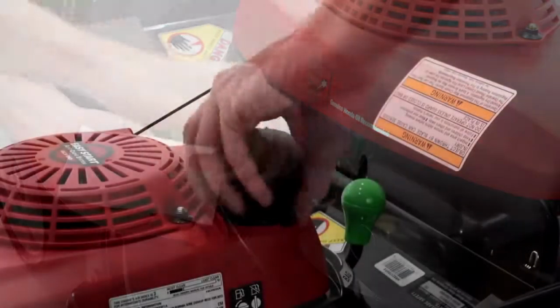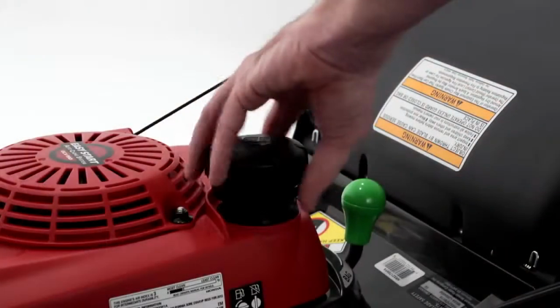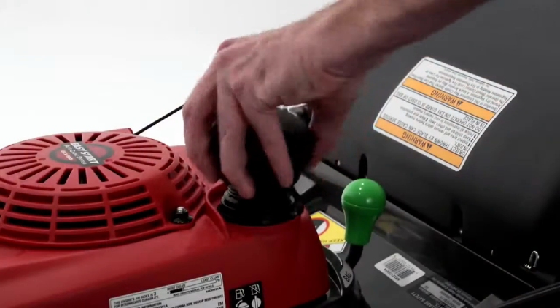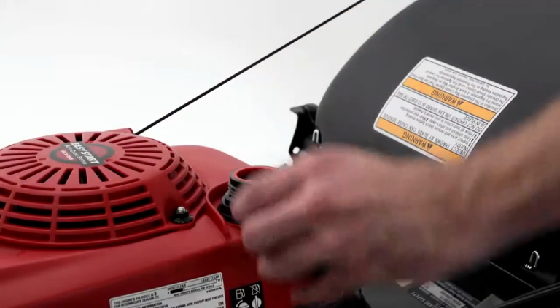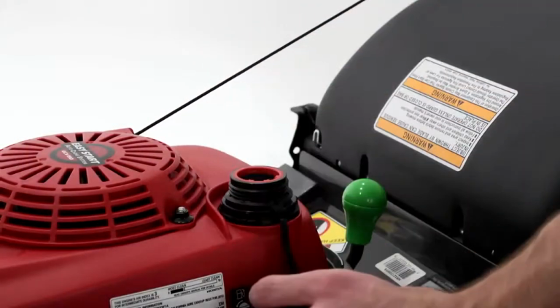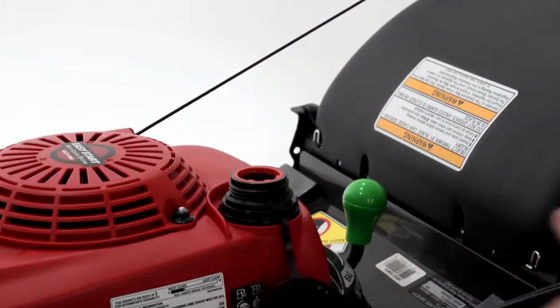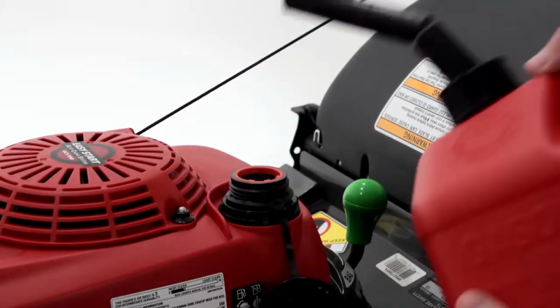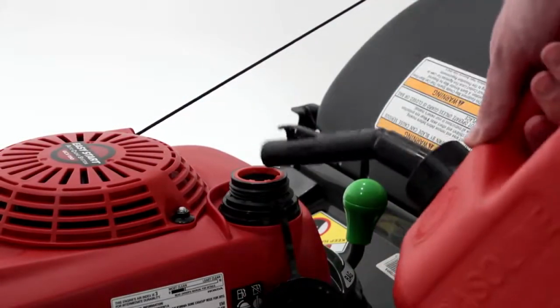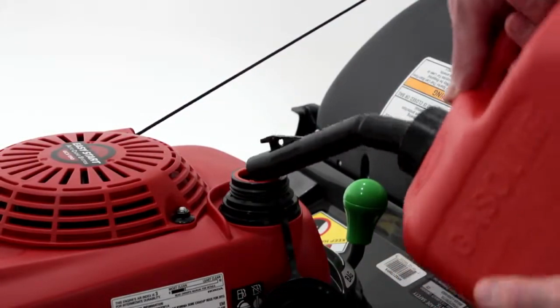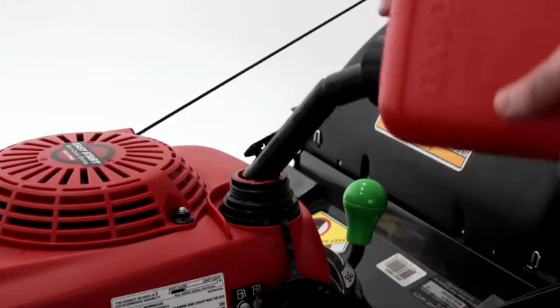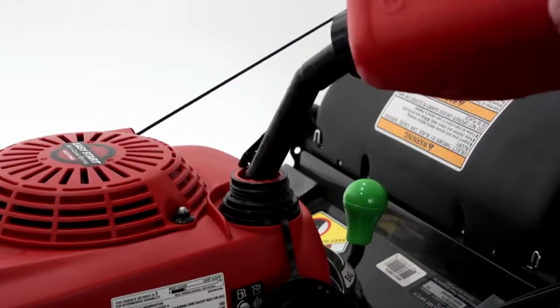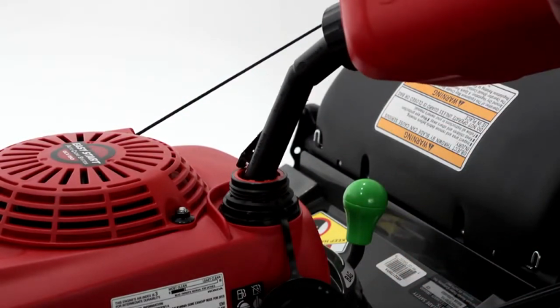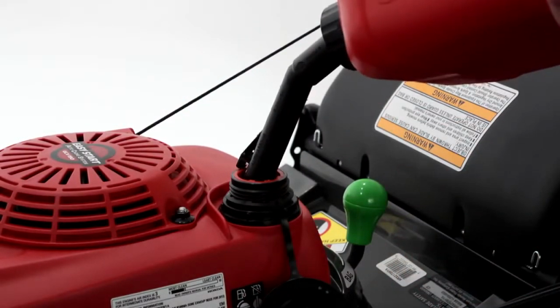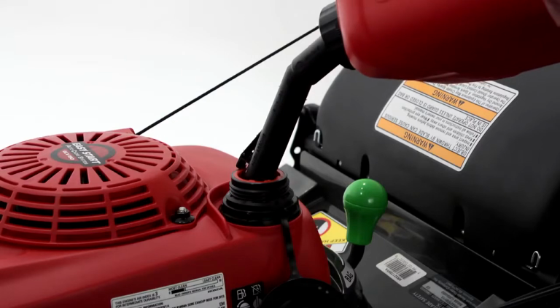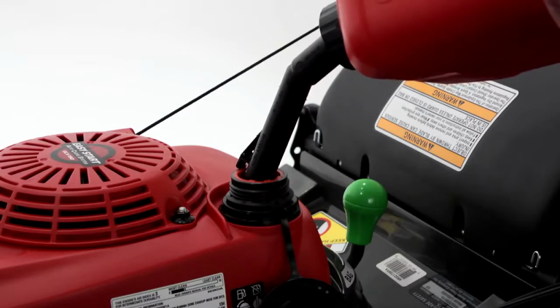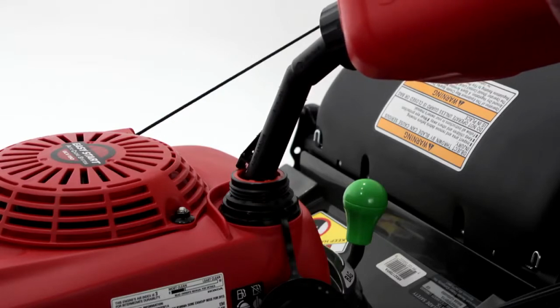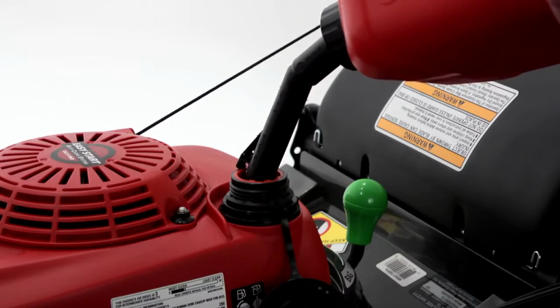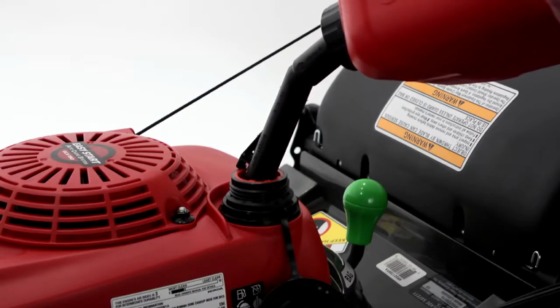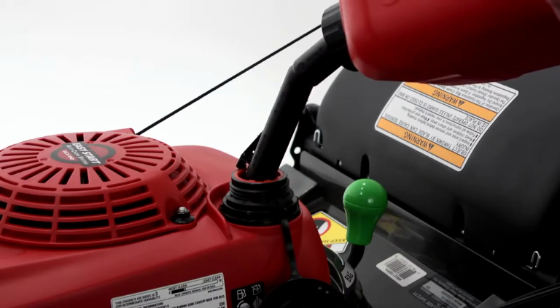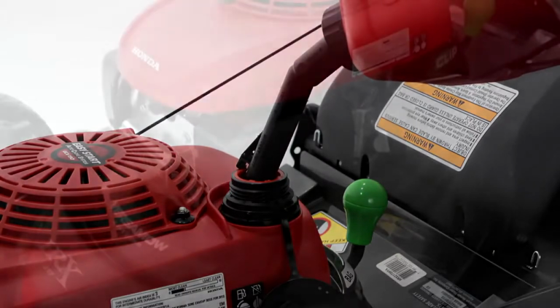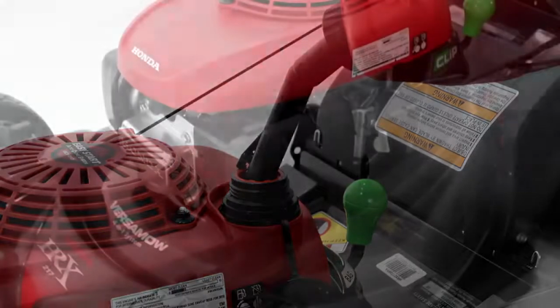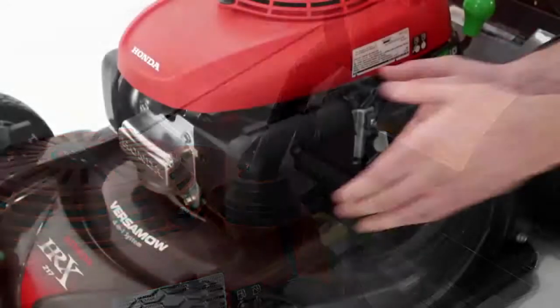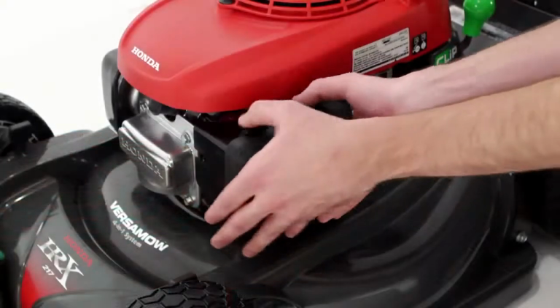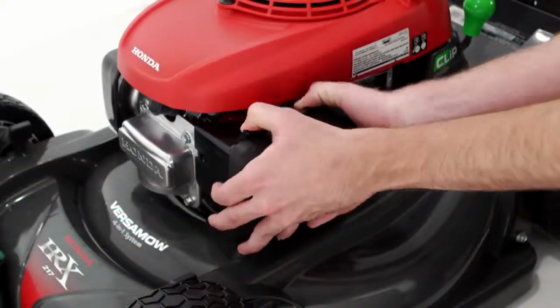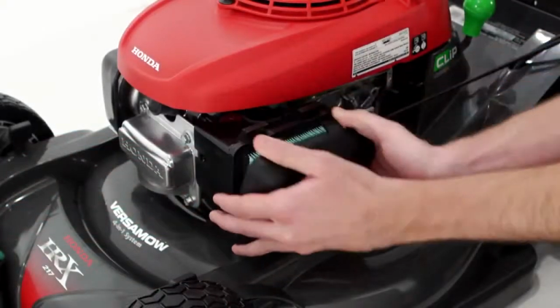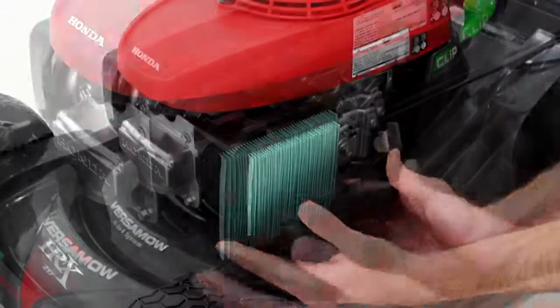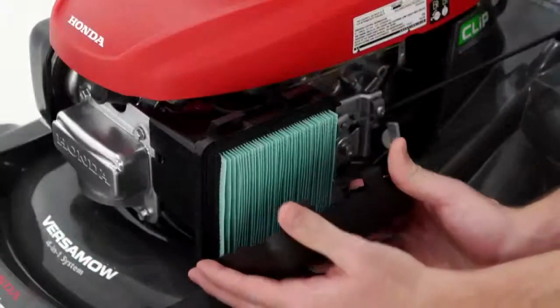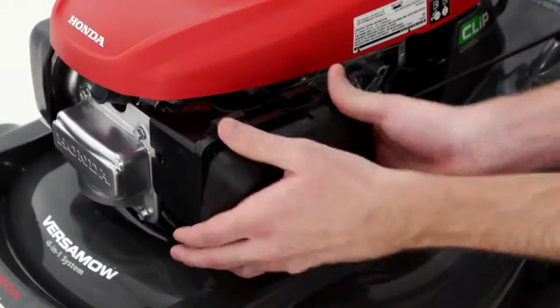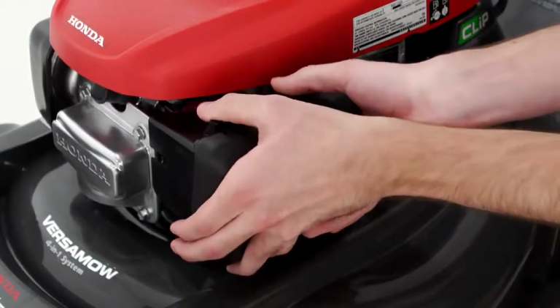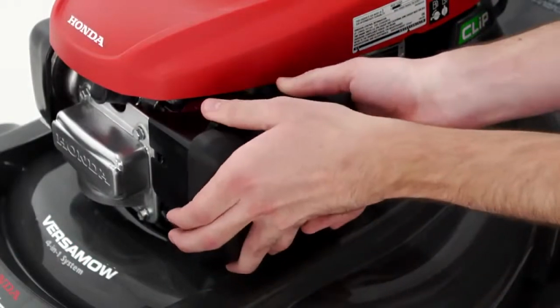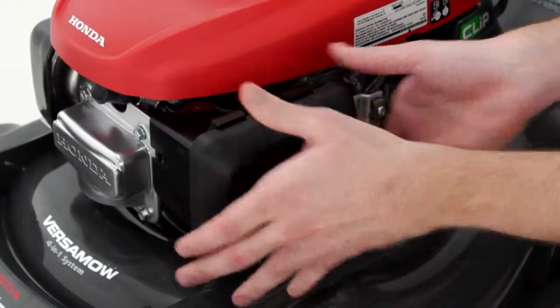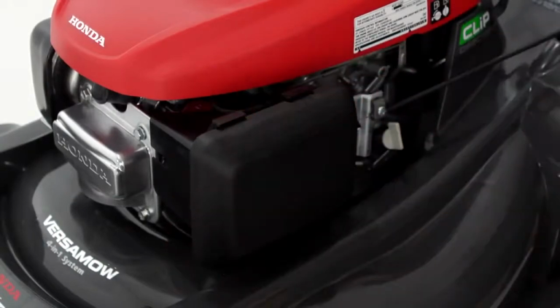A conveniently located EPA approved gas cap that's tethered to the mower for your convenience. And an easily accessible and replaceable air filter.